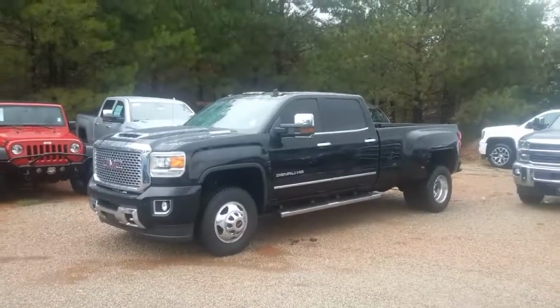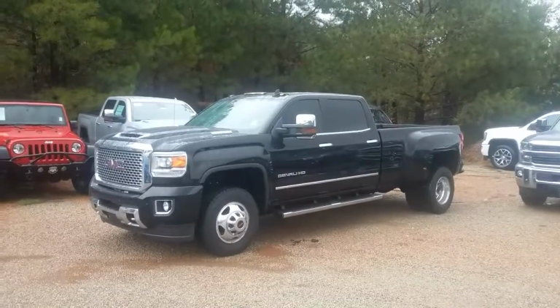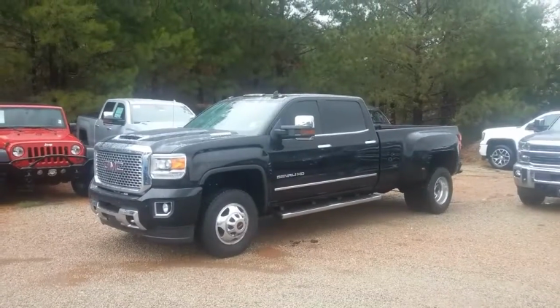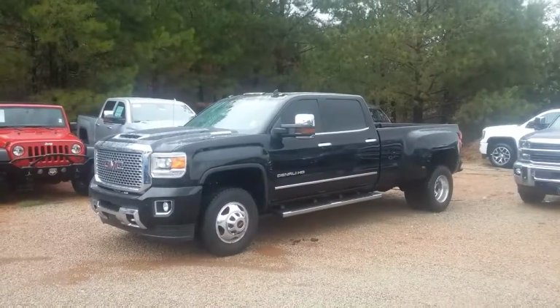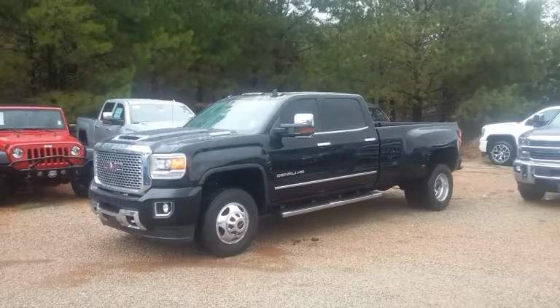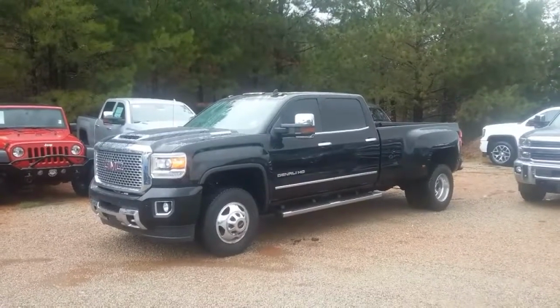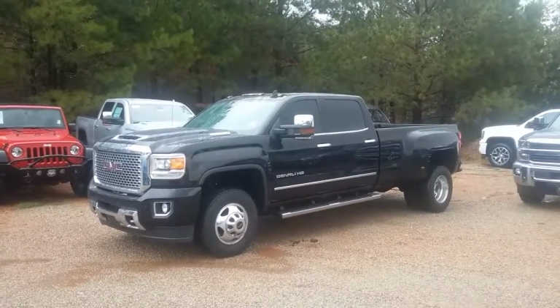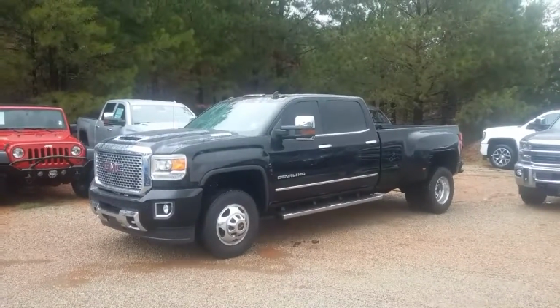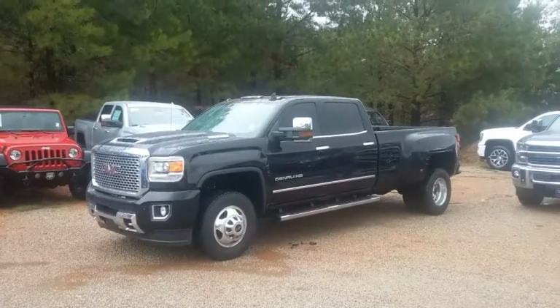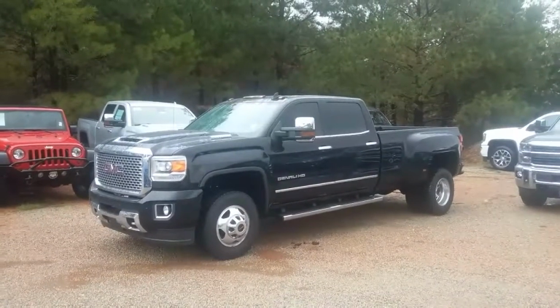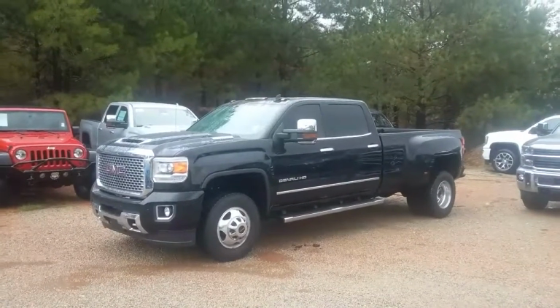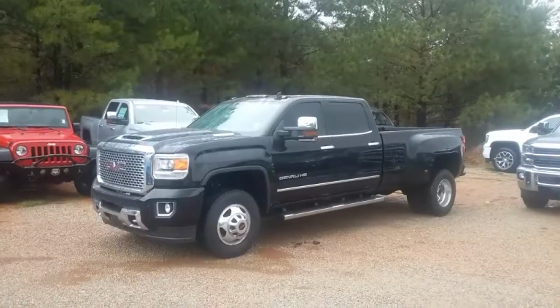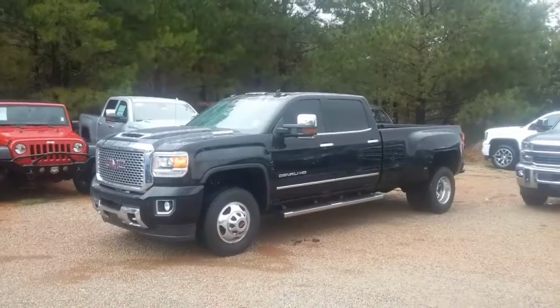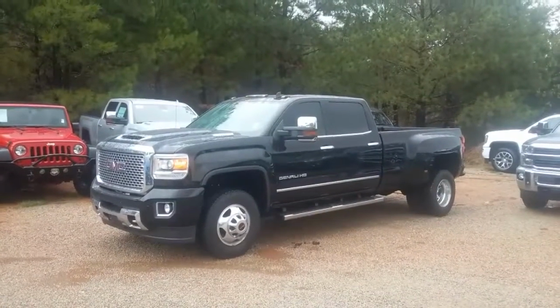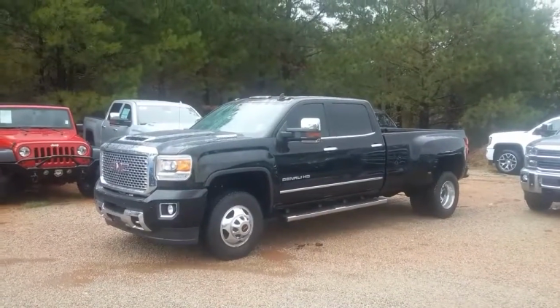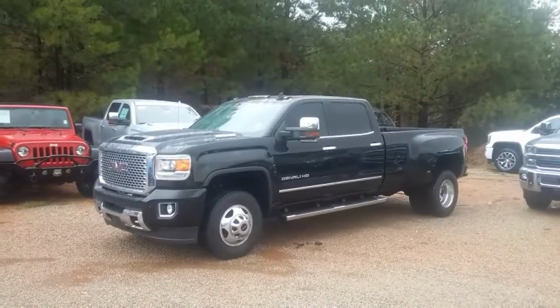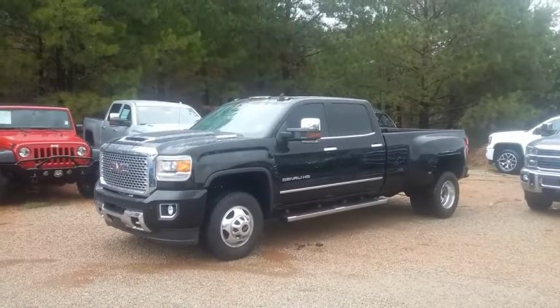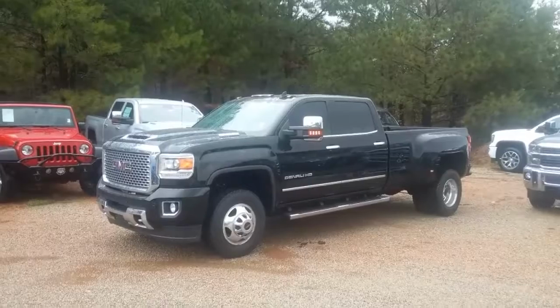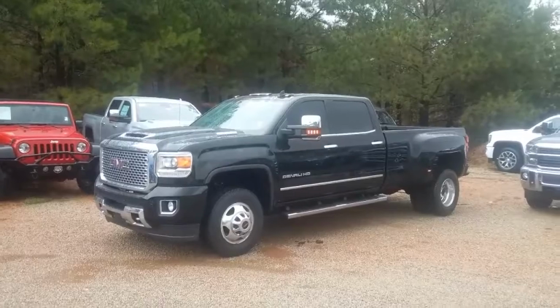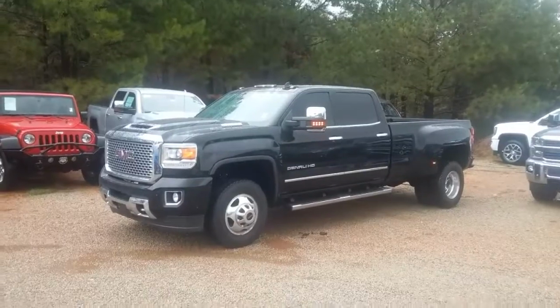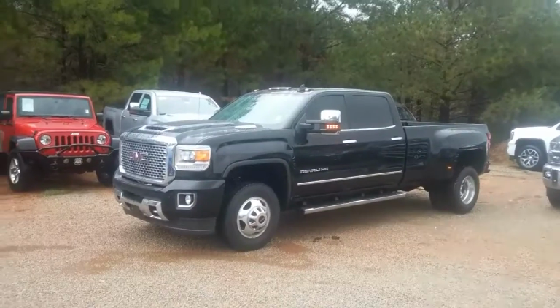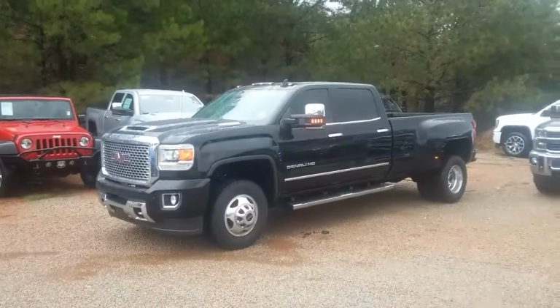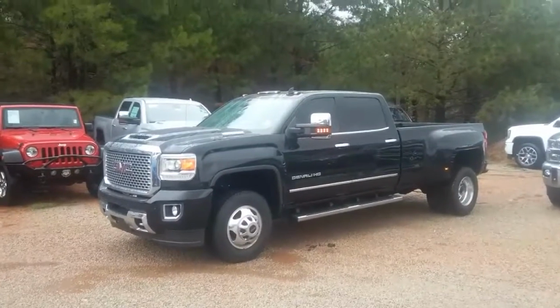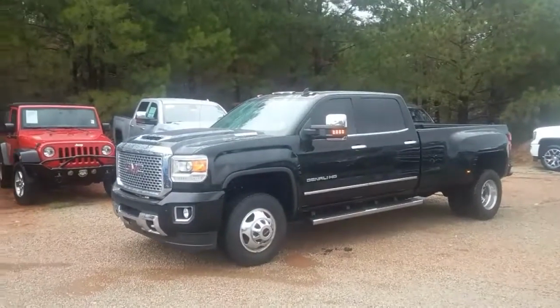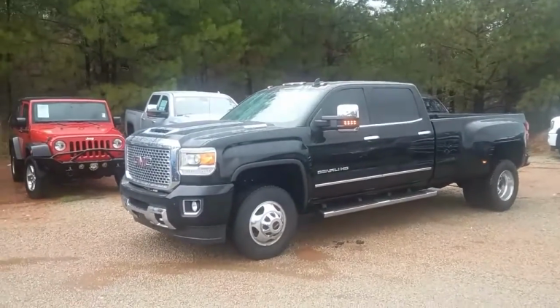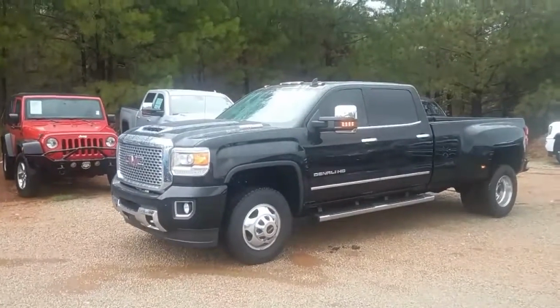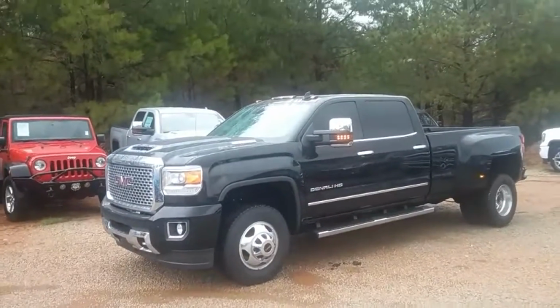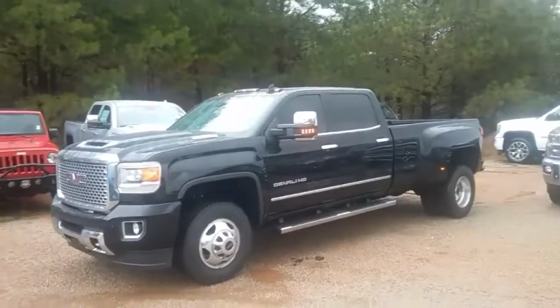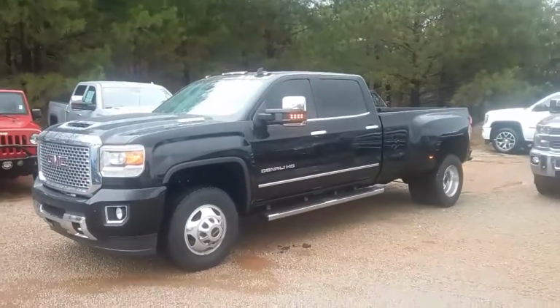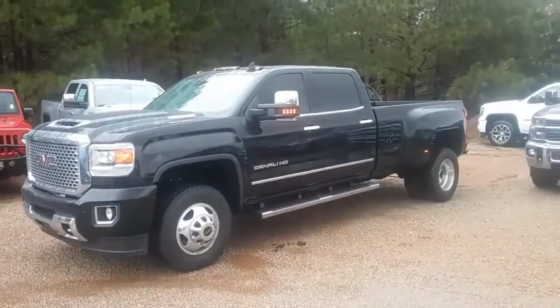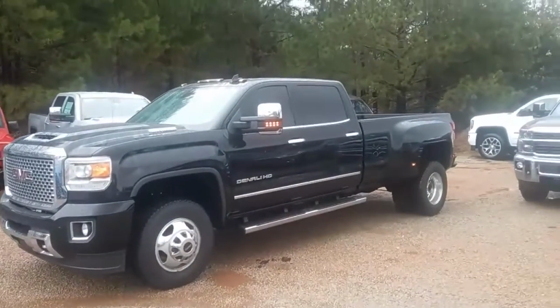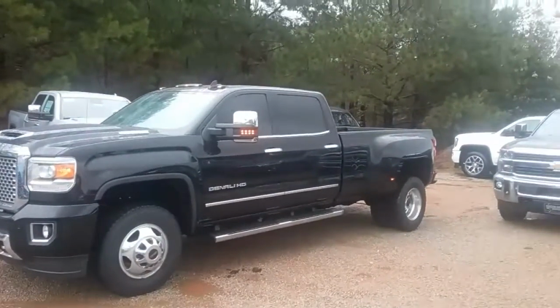Hey, how you doing? This is Jimmy up here, Jimmy Brett Chevrolet. This is our used 2017 GMC Sierra Denali.